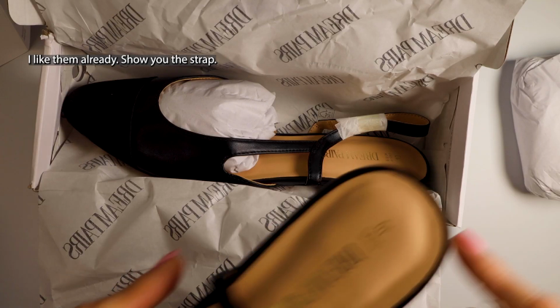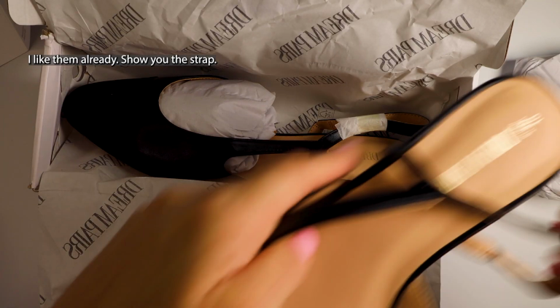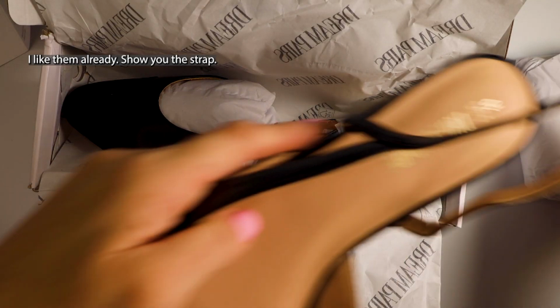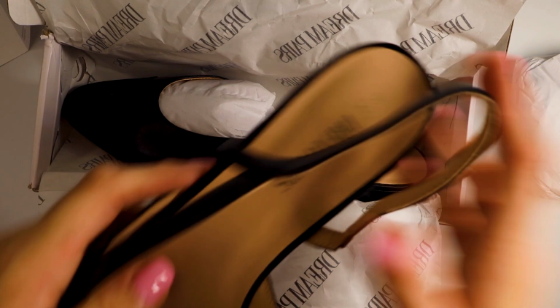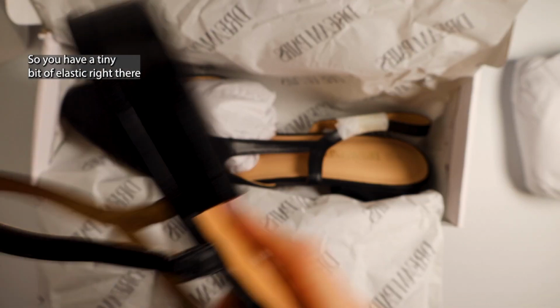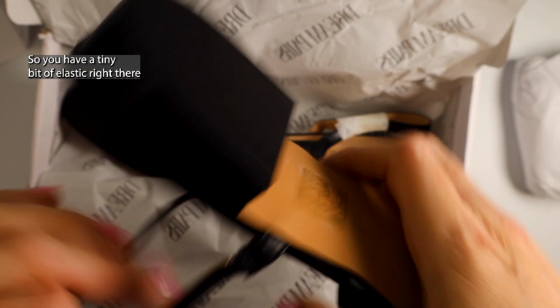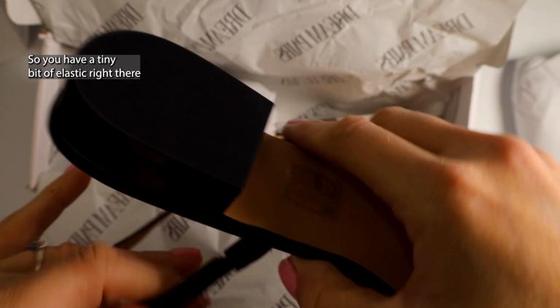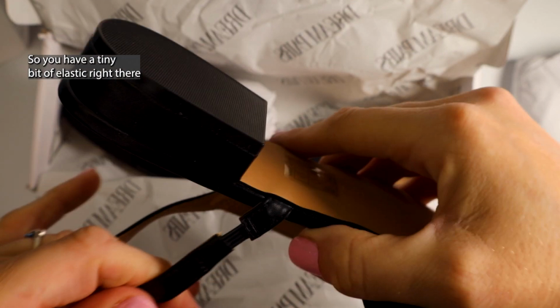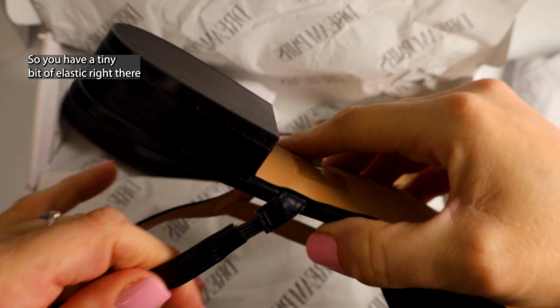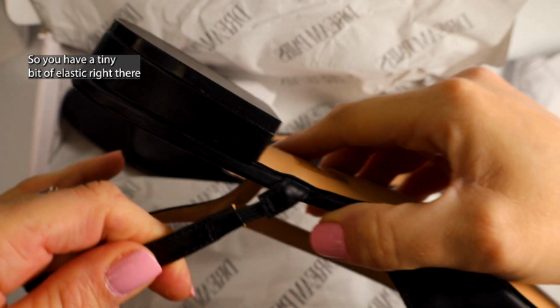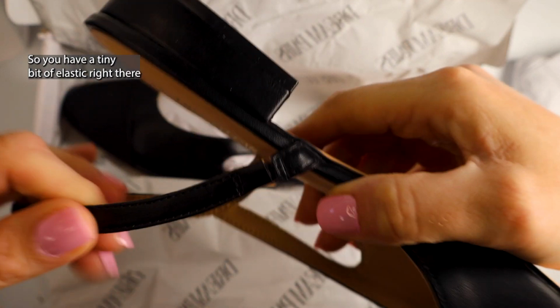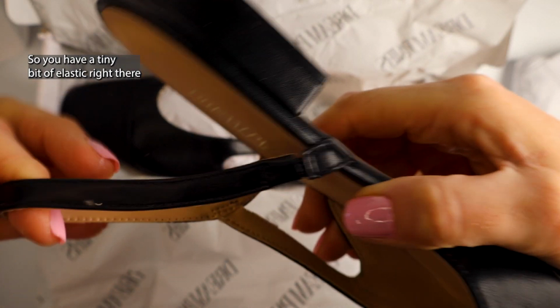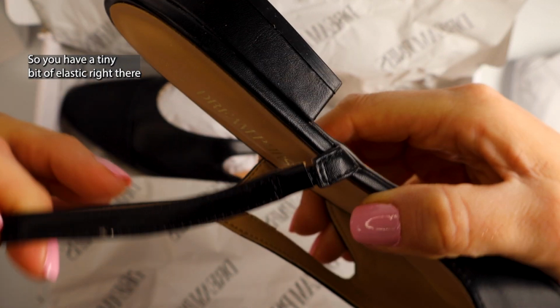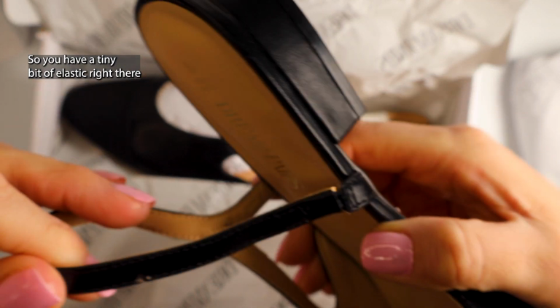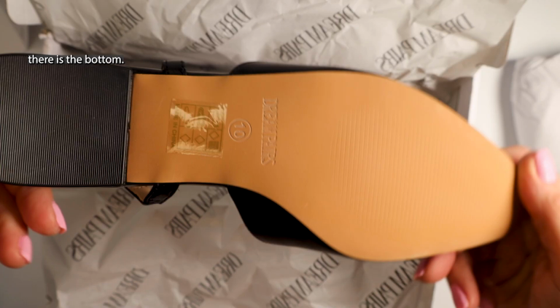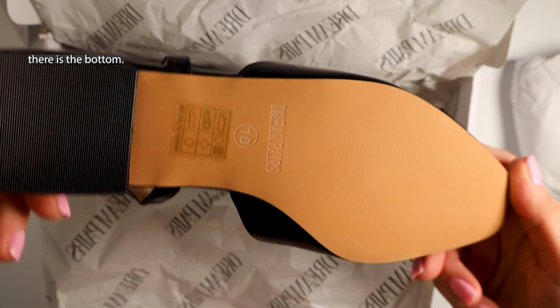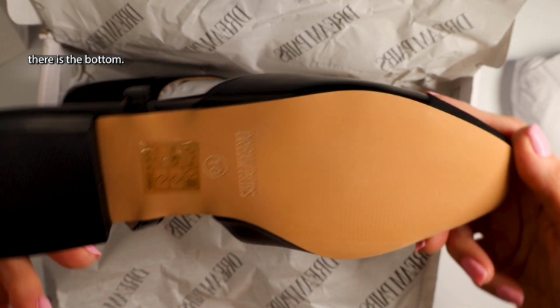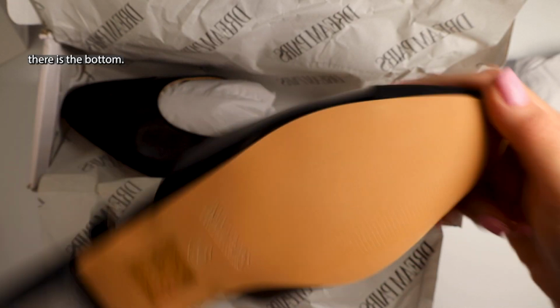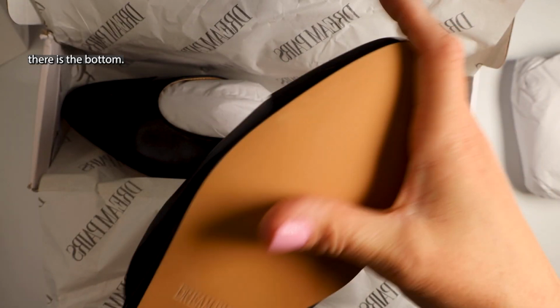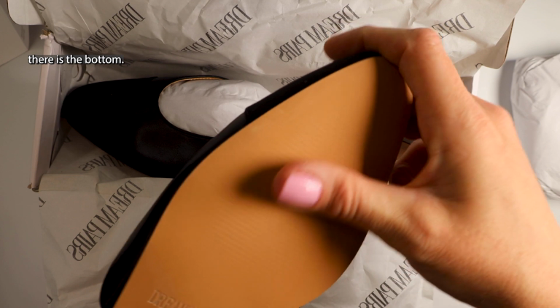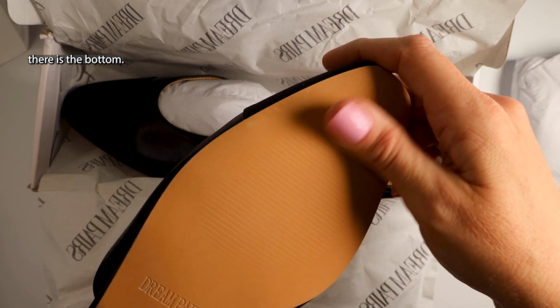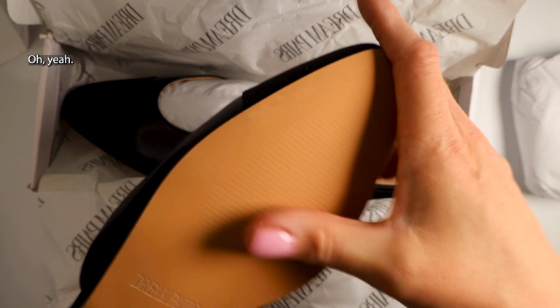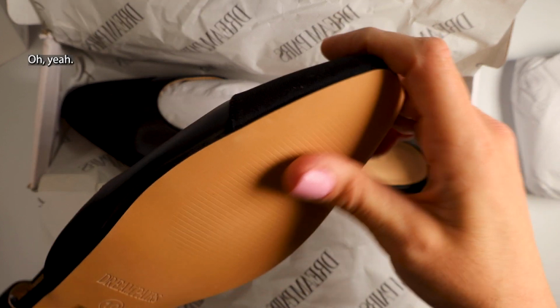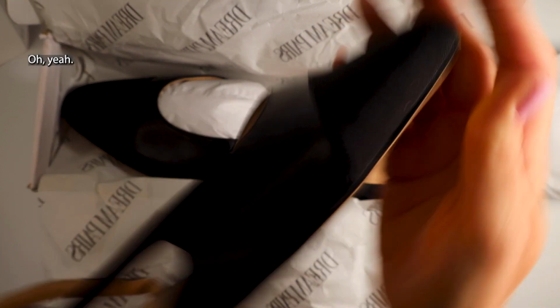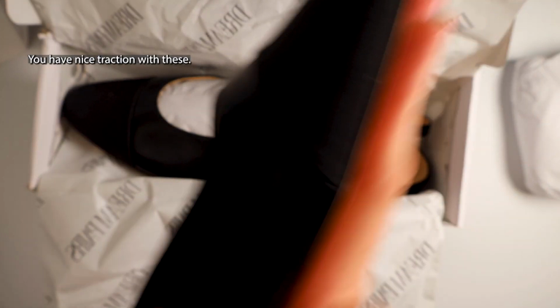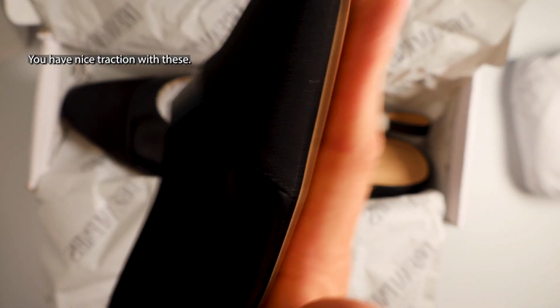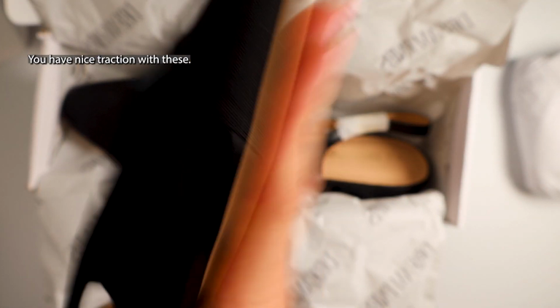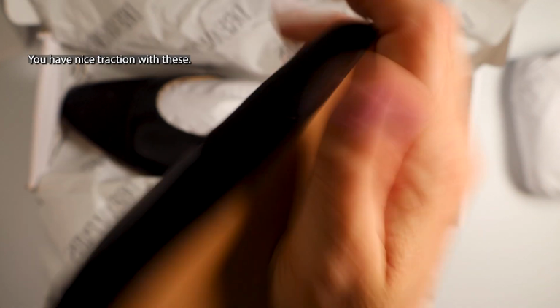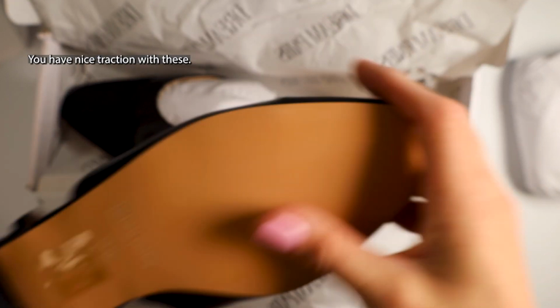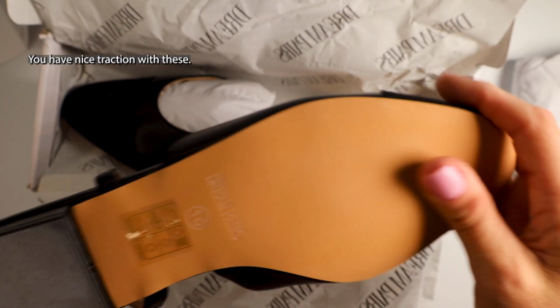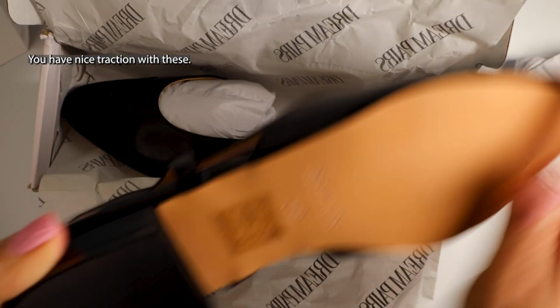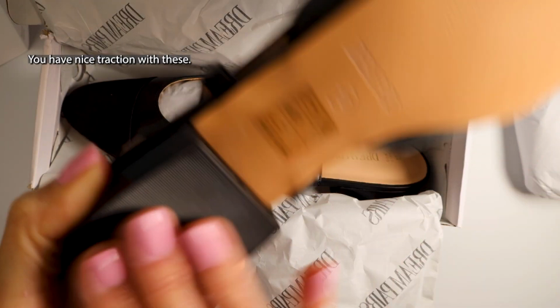Let me show you the strap. So you have a tiny bit of elastic right there at the bottom. Yeah, you have nice traction with these.